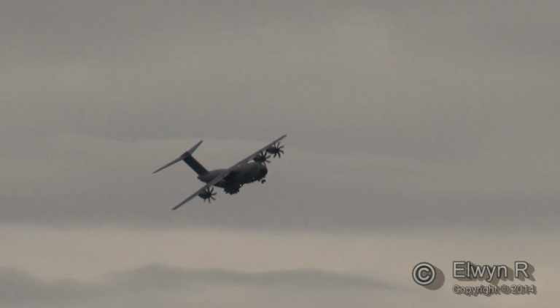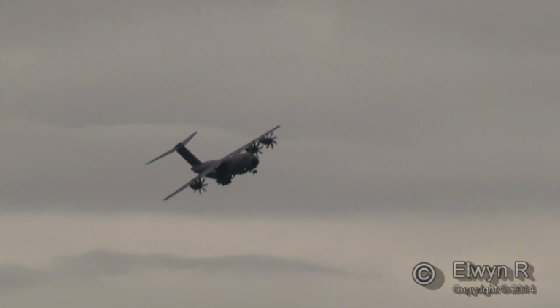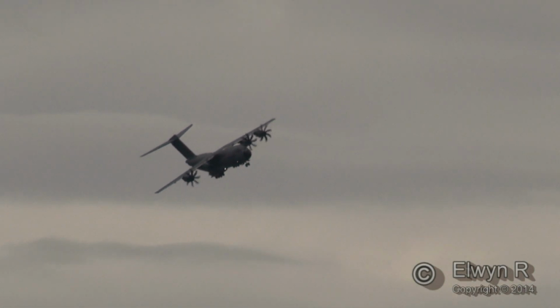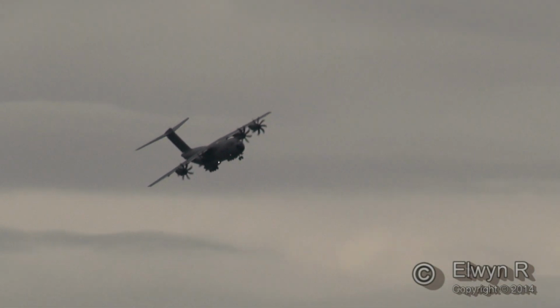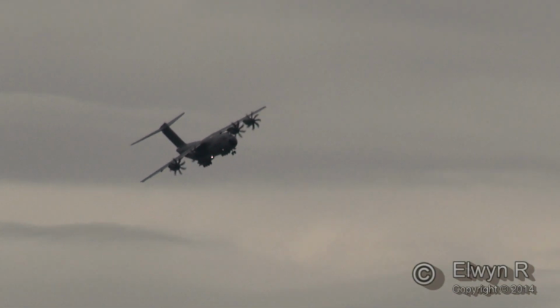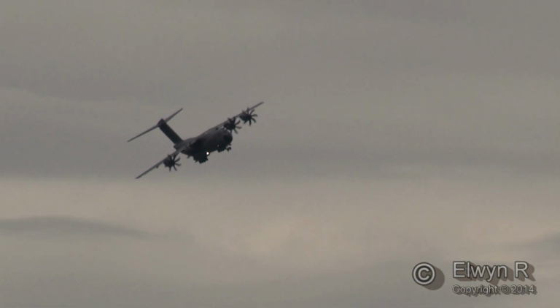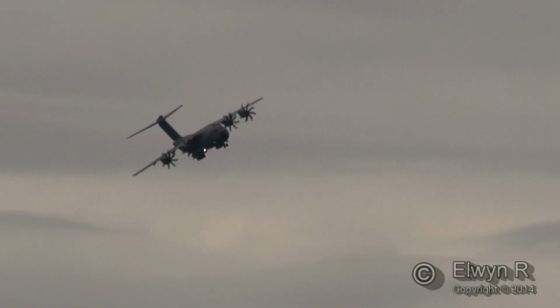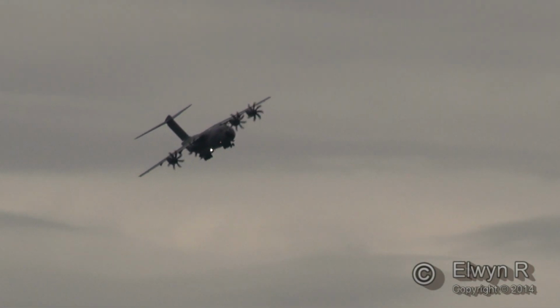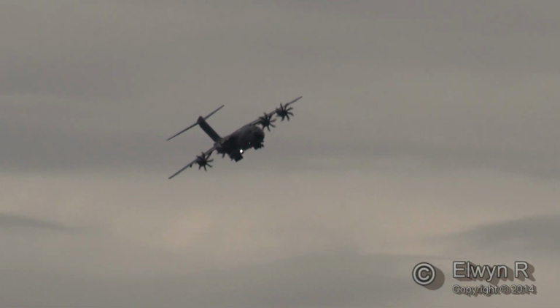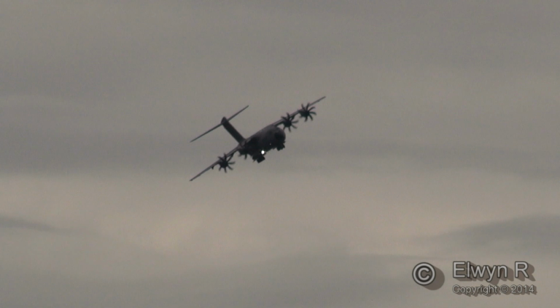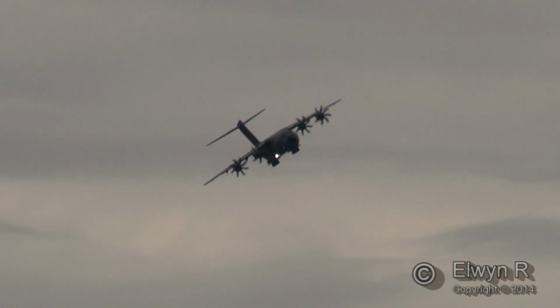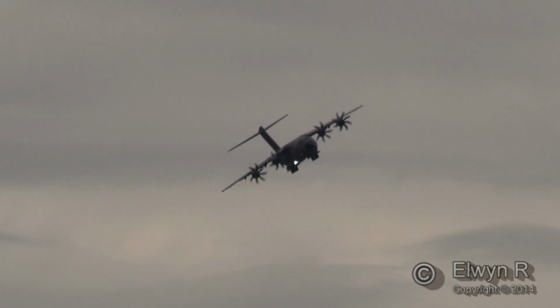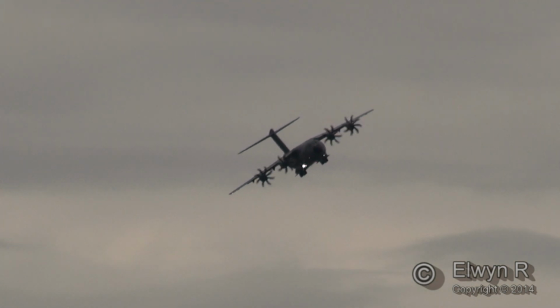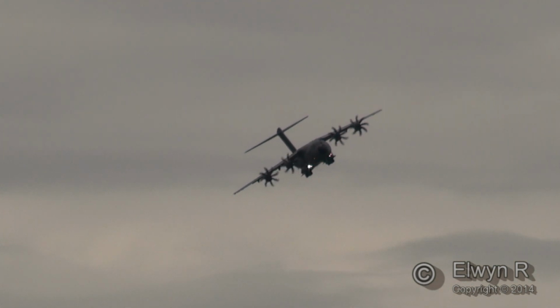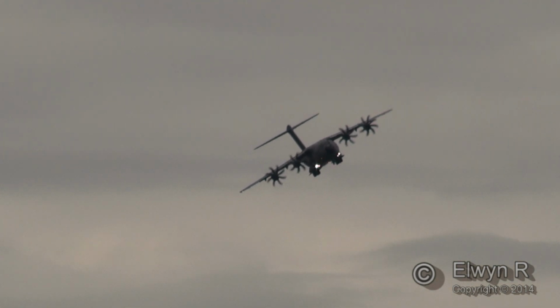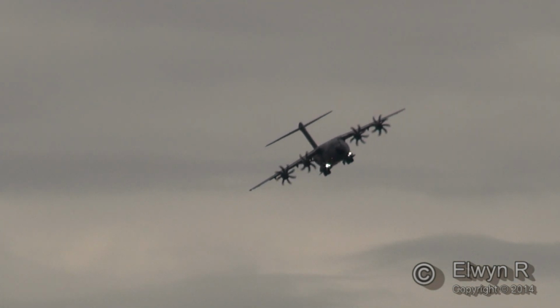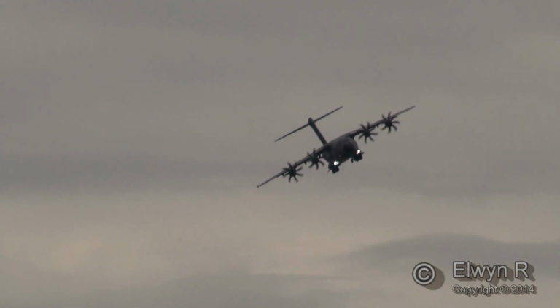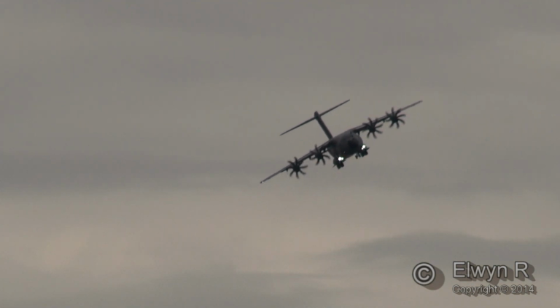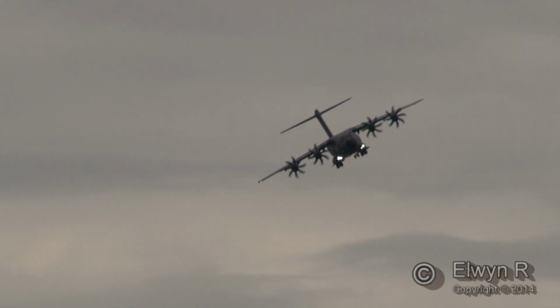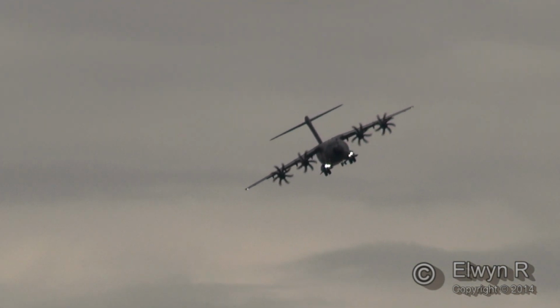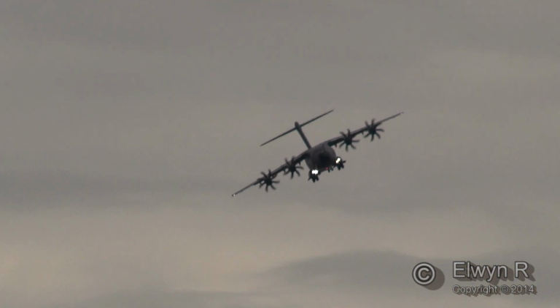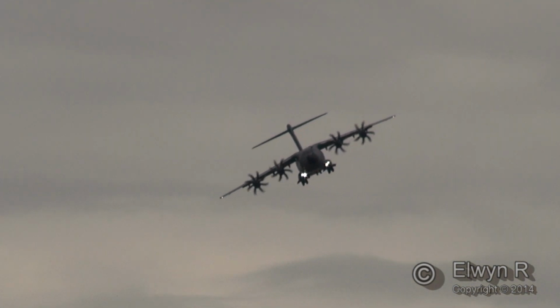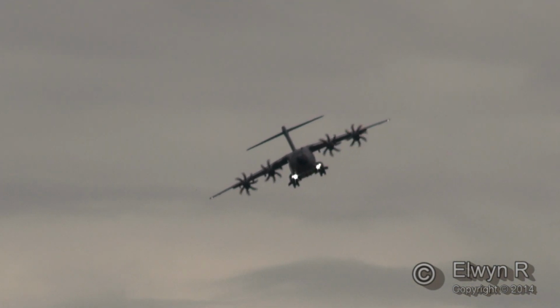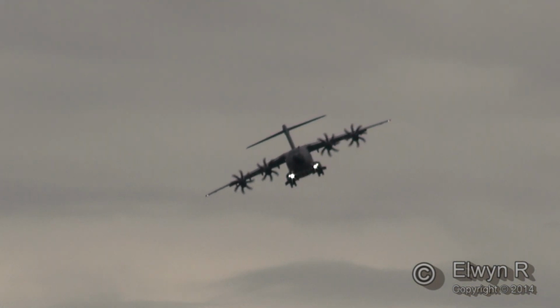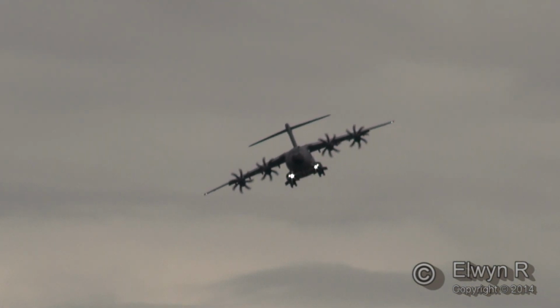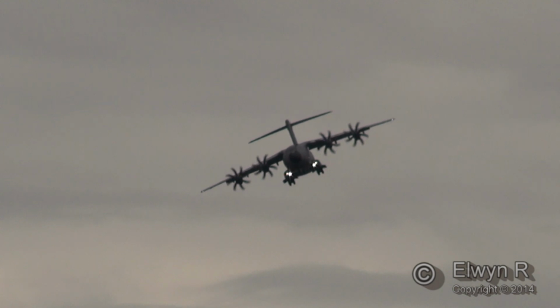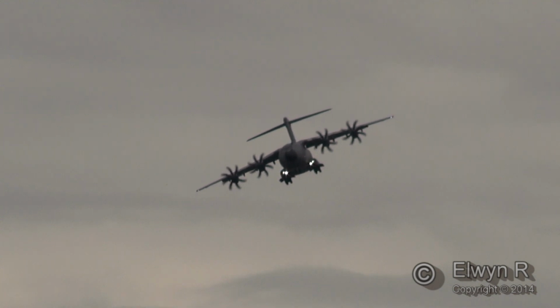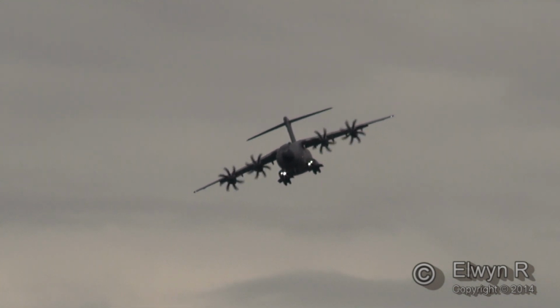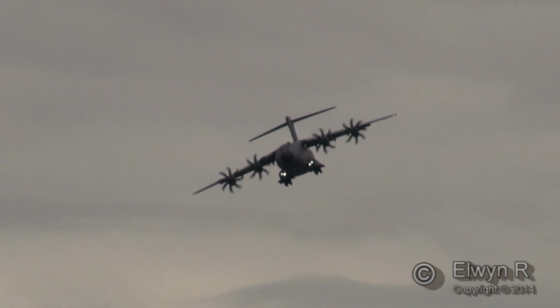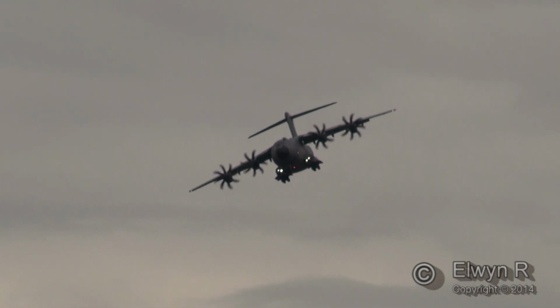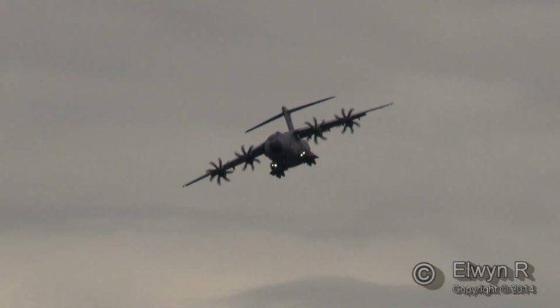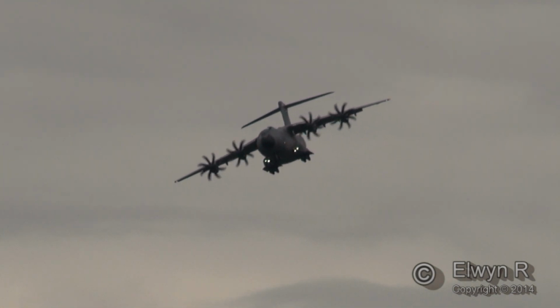The first delivery to the French Air Force was last year. So far the French have got a couple of these aeroplanes, and the Turkish Air Force has their first example too.